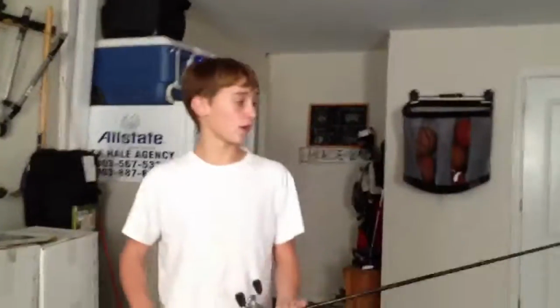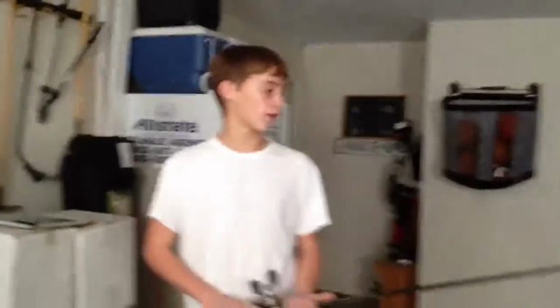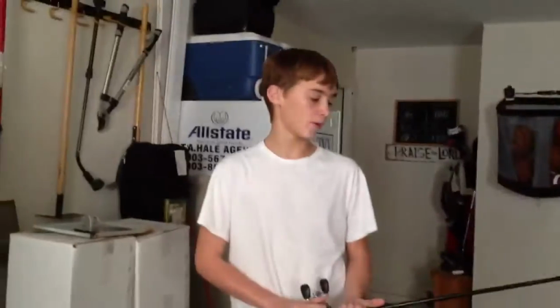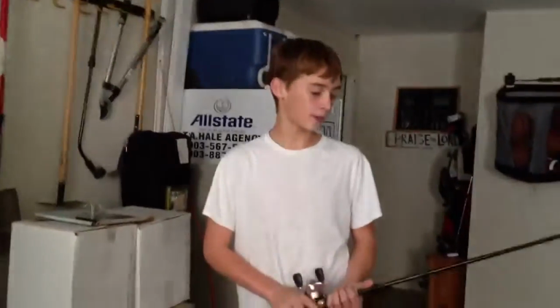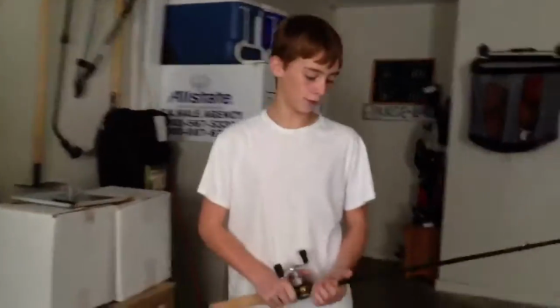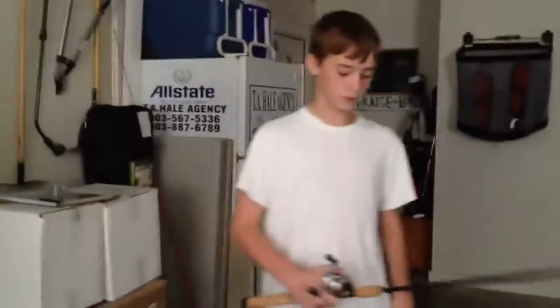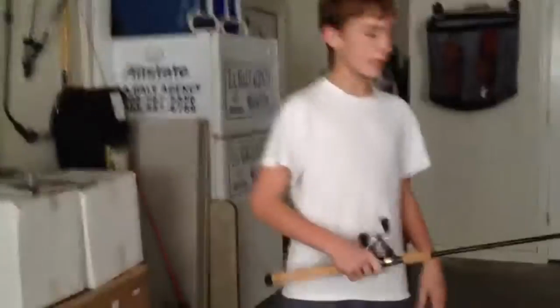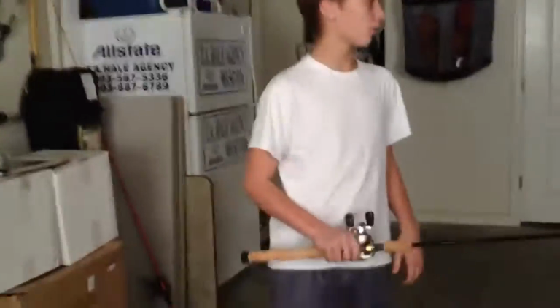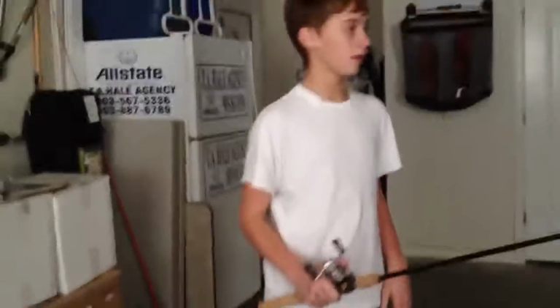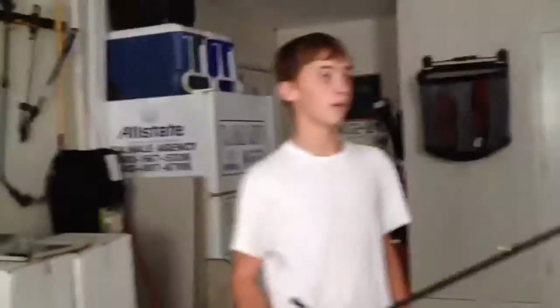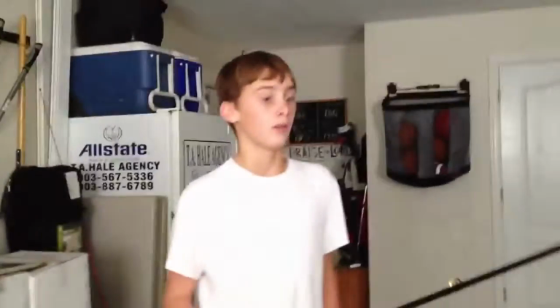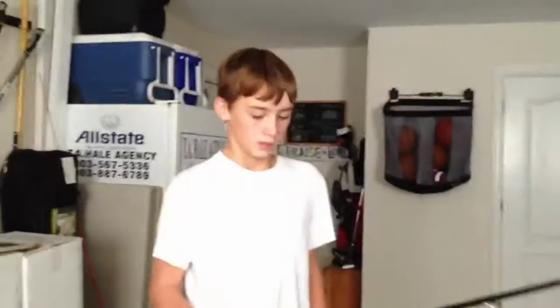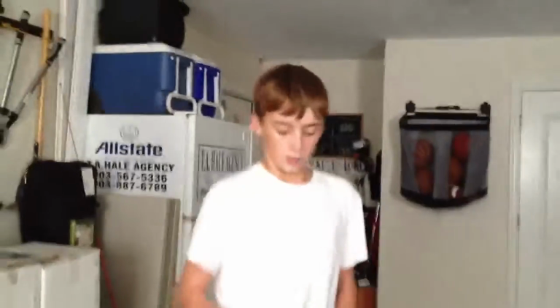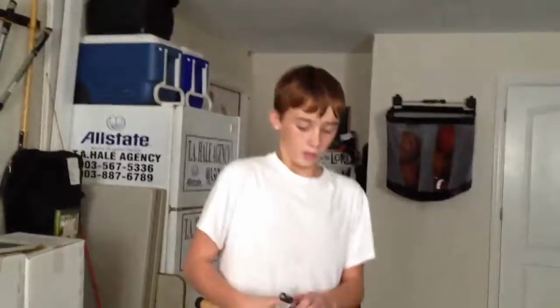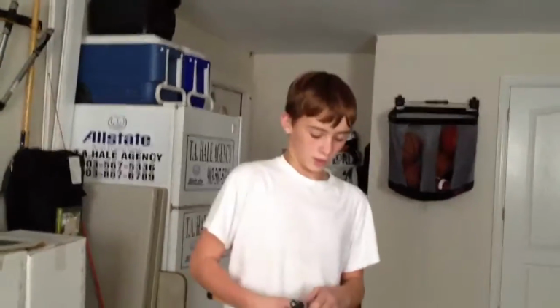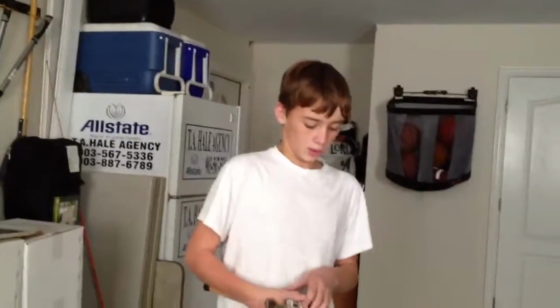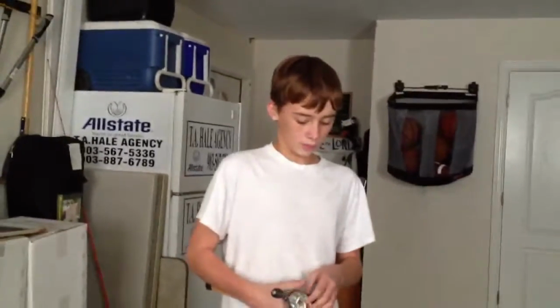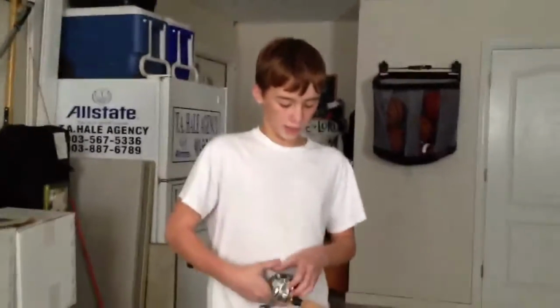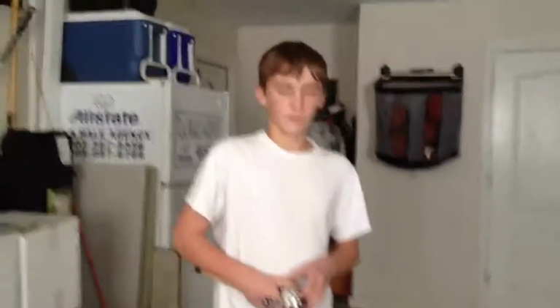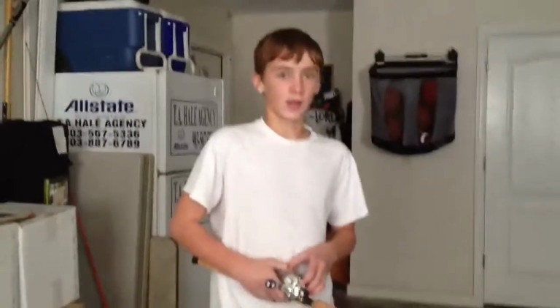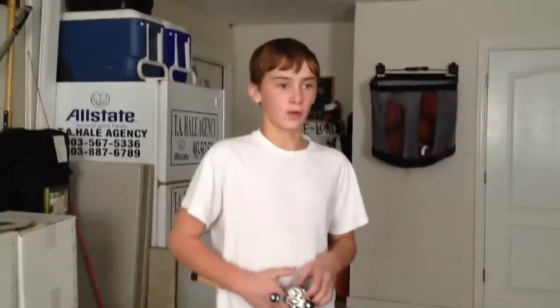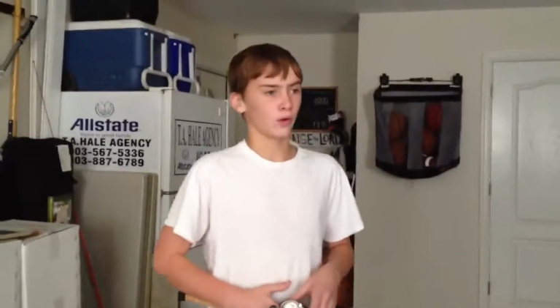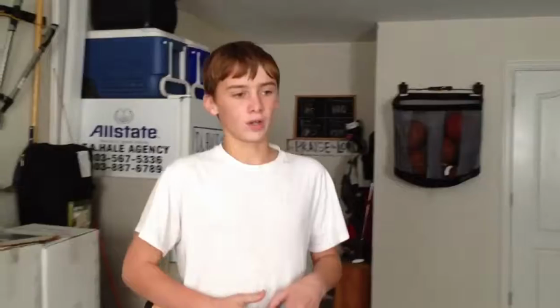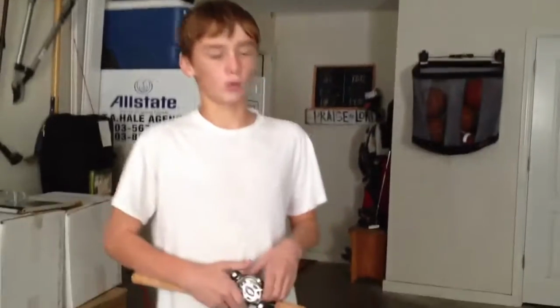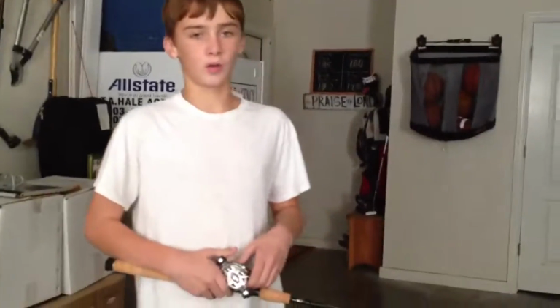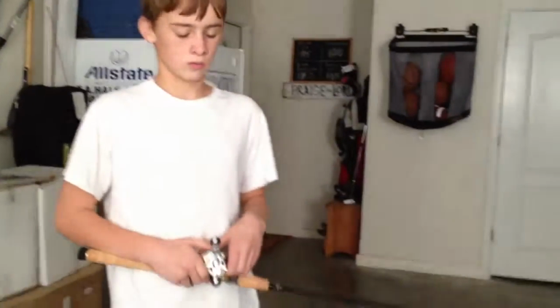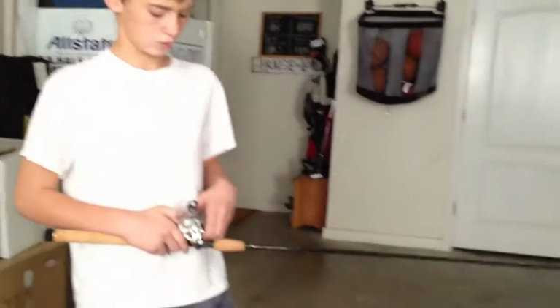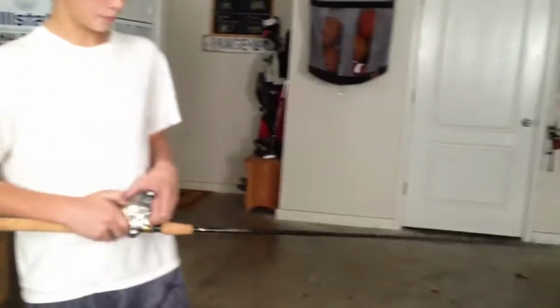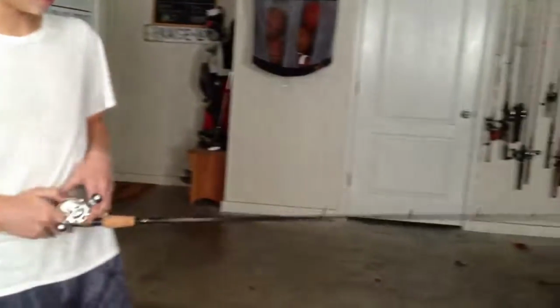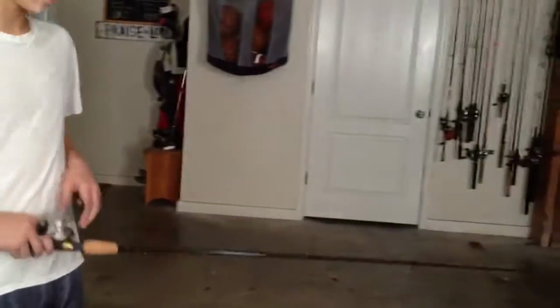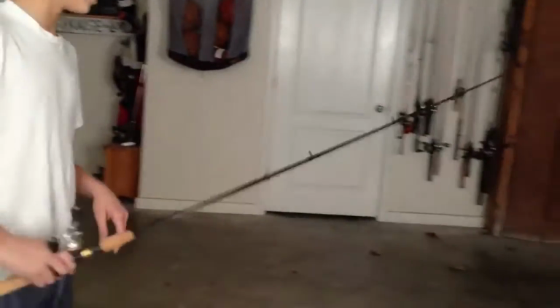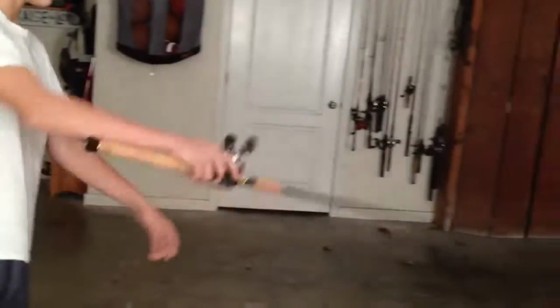Great rod. Great pitching, flipping, and shaky head rod. A good combo would be like a Kevin VanDam reel or like a Quantum Code just for the flipping switch. It's a good flipping combo.